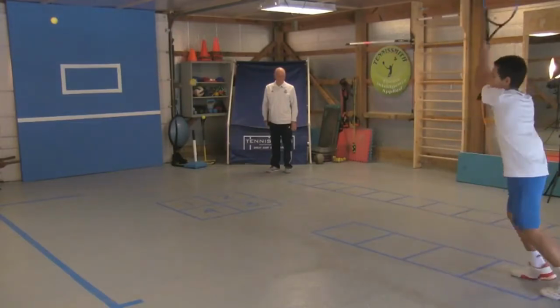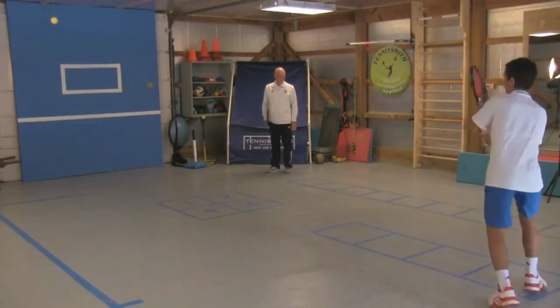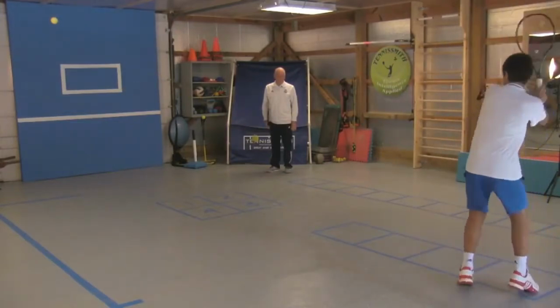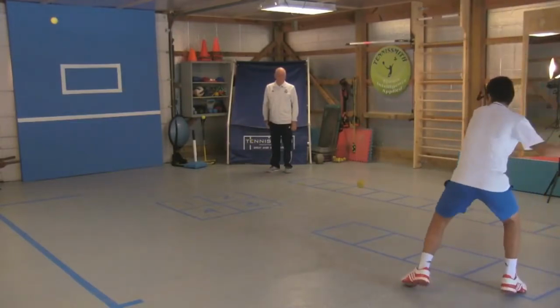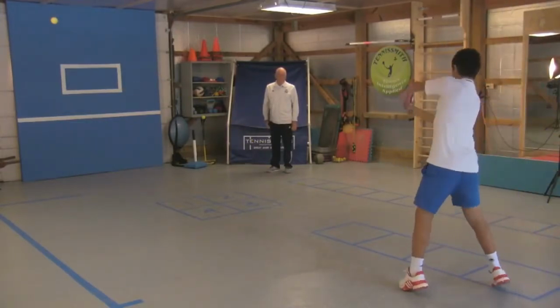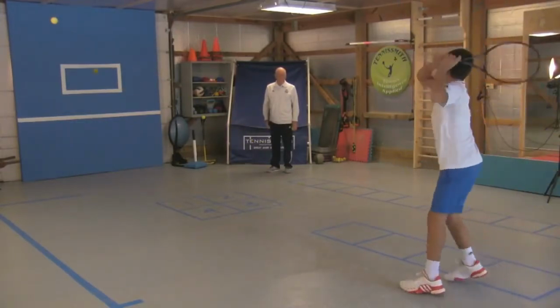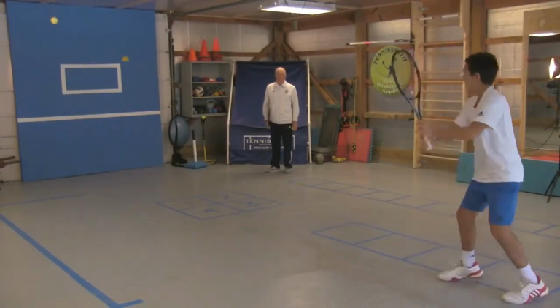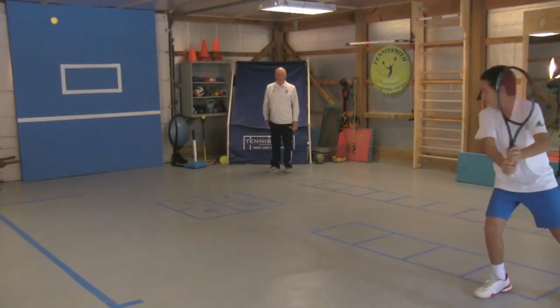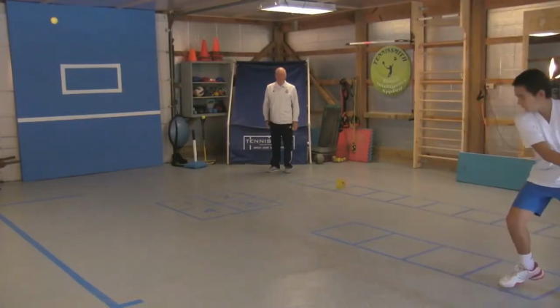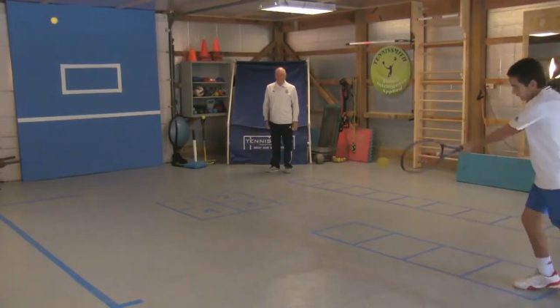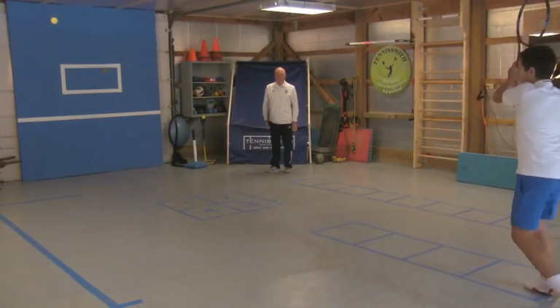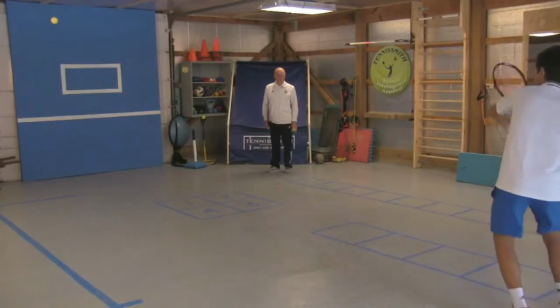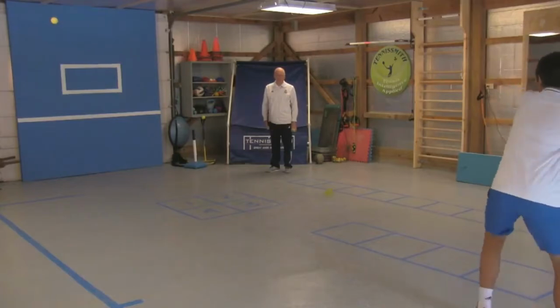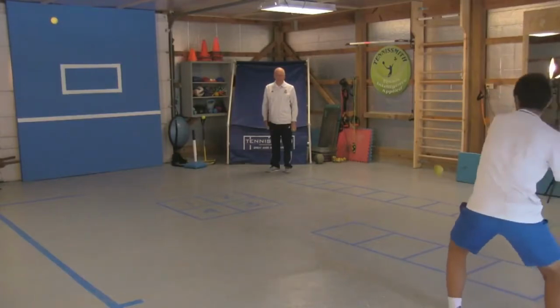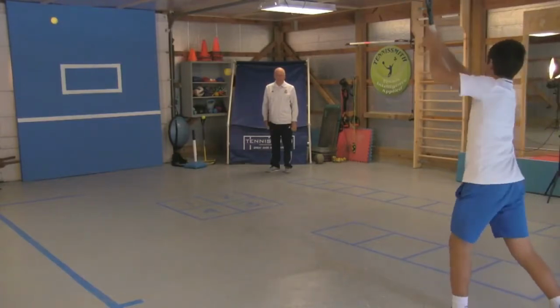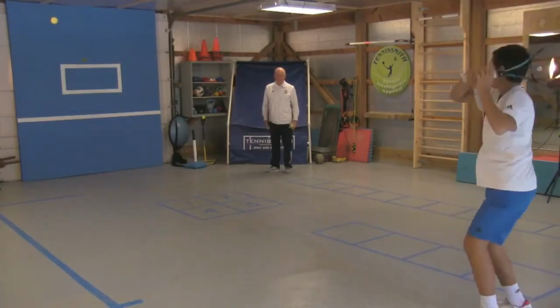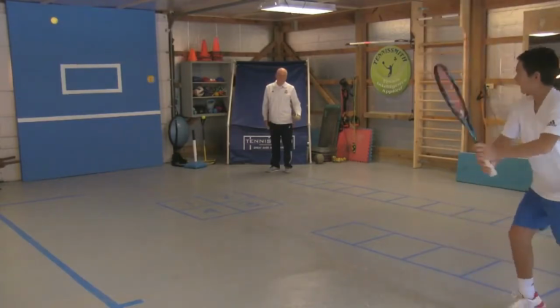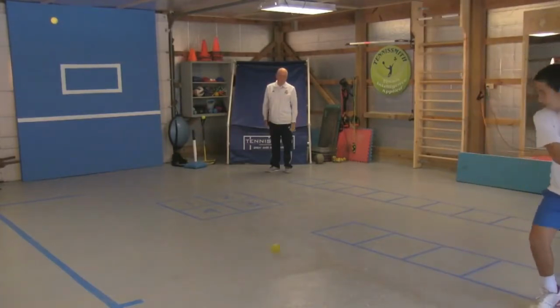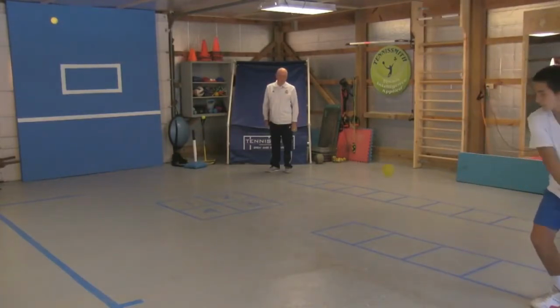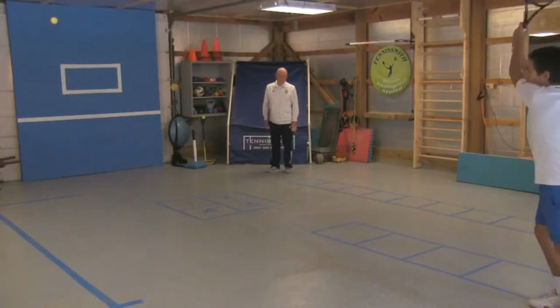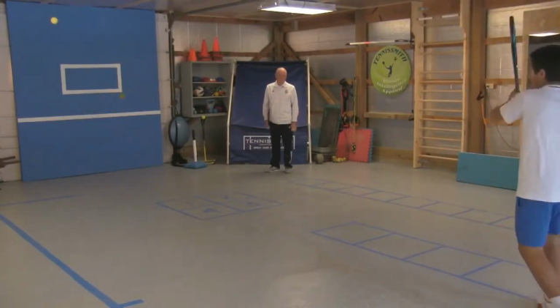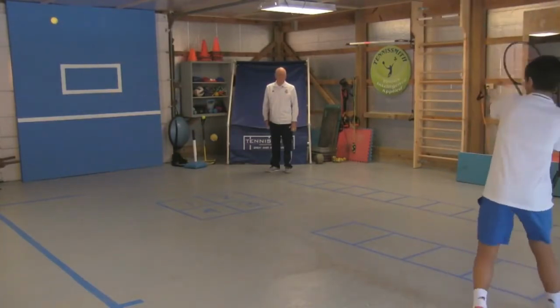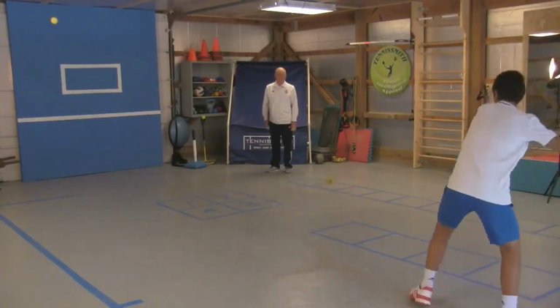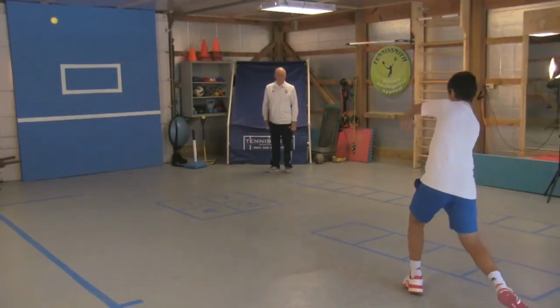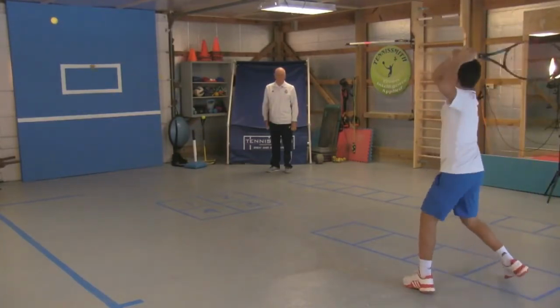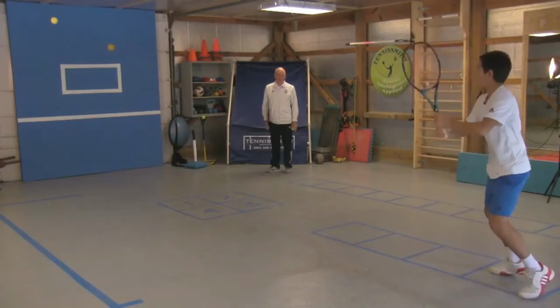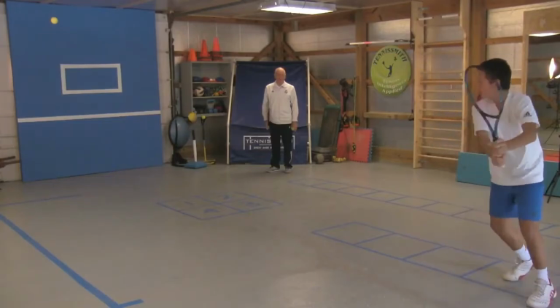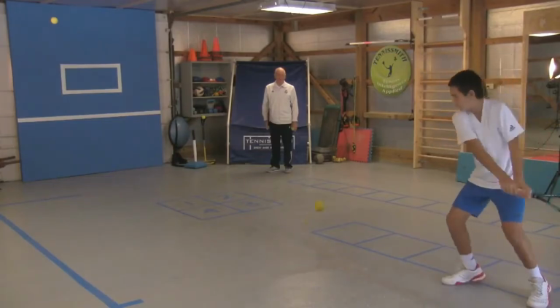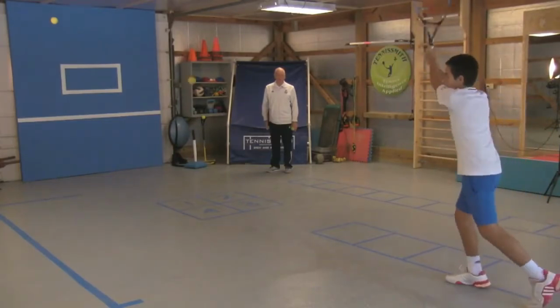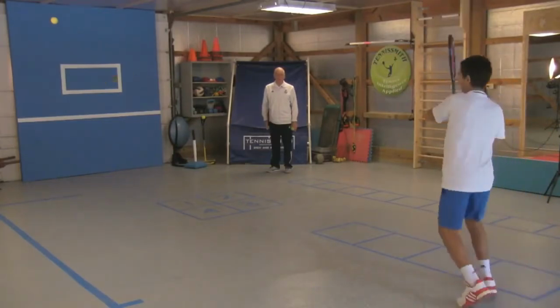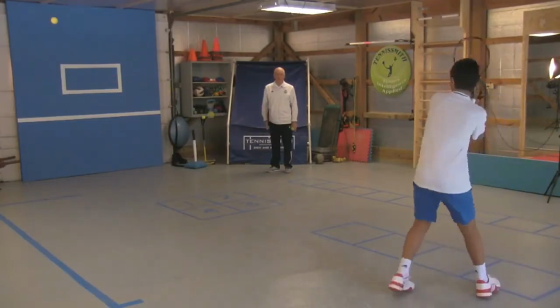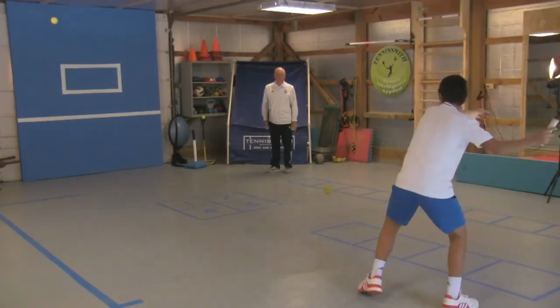You've got to have the right head work and the right attitude. You just practice, practice, practice. Then it's footwork, and then it's going to be the racket and body work. Hit a couple of underspin backhands.